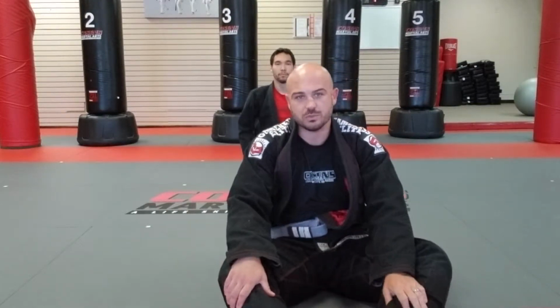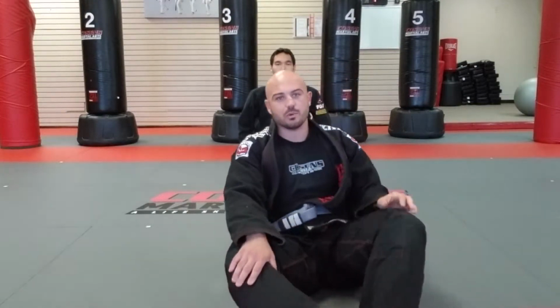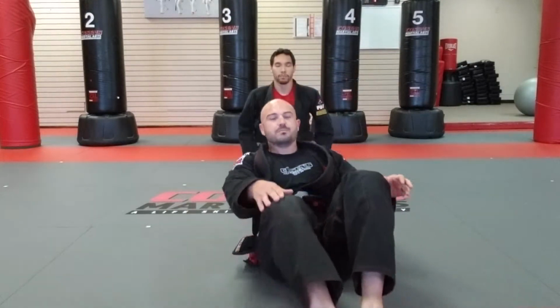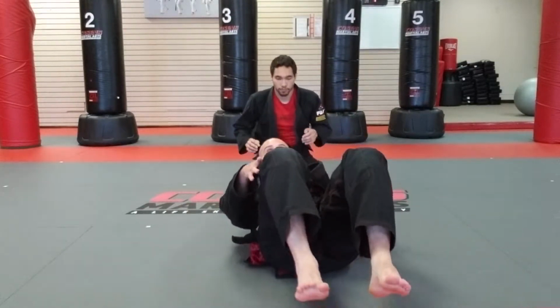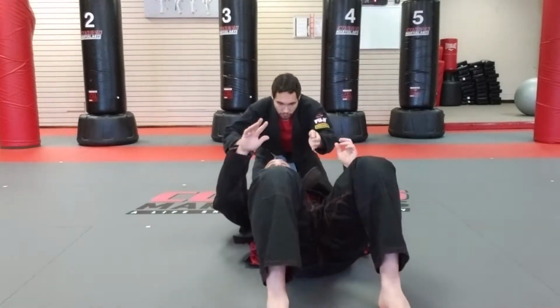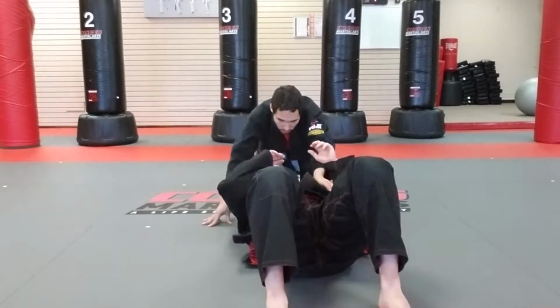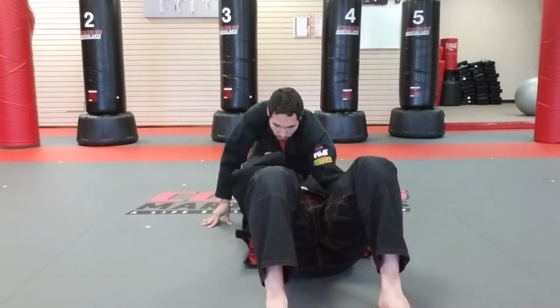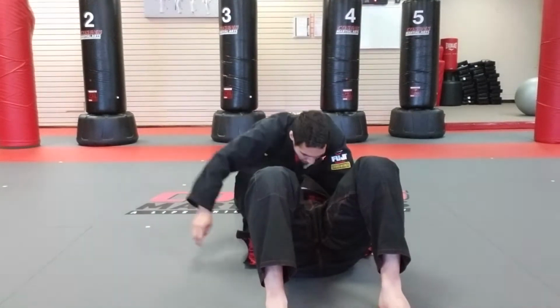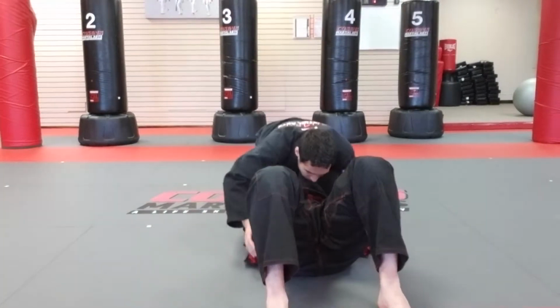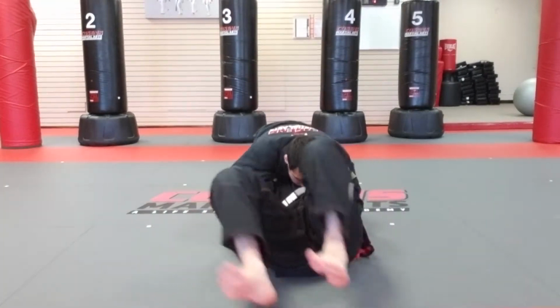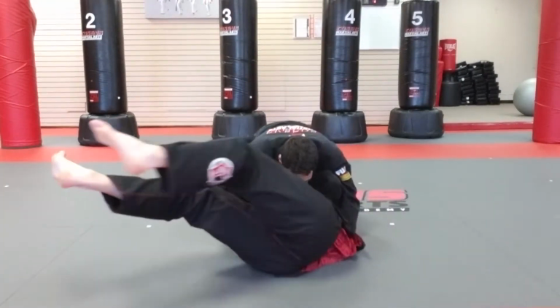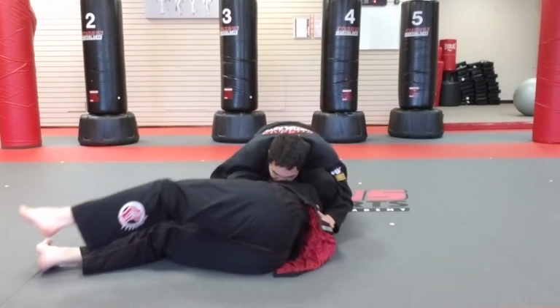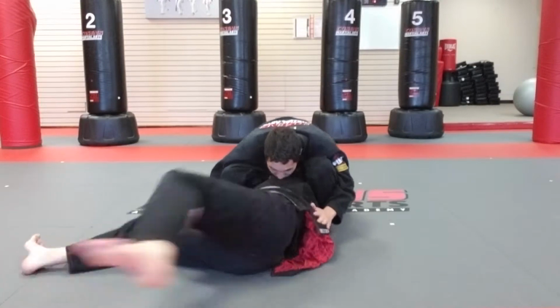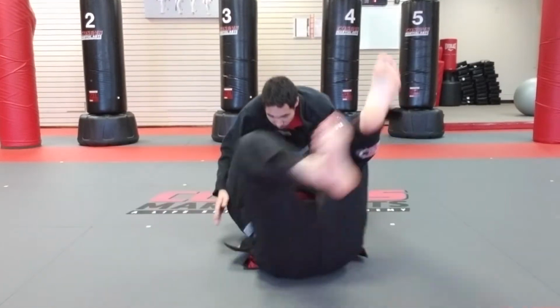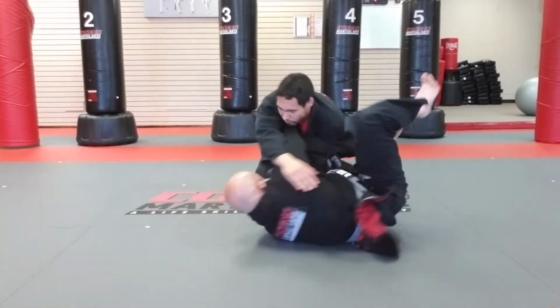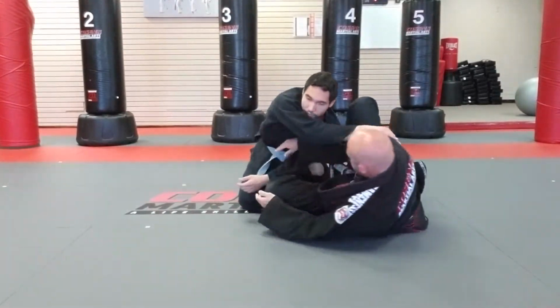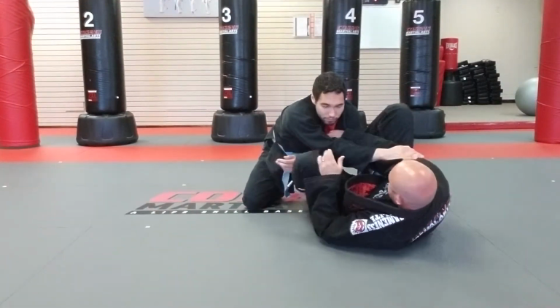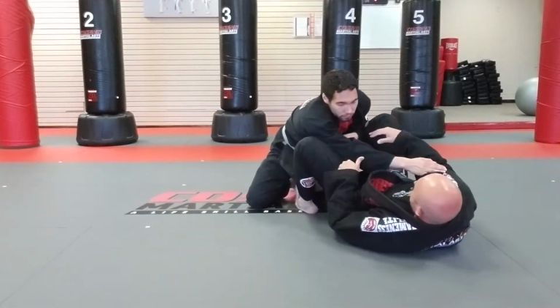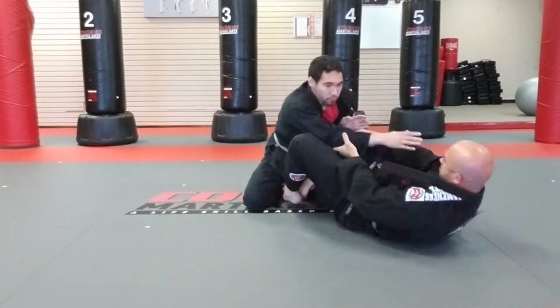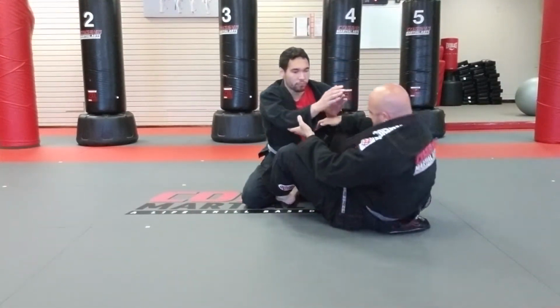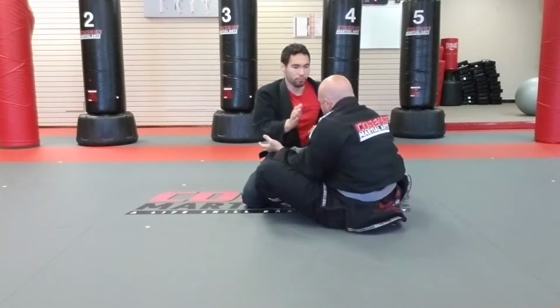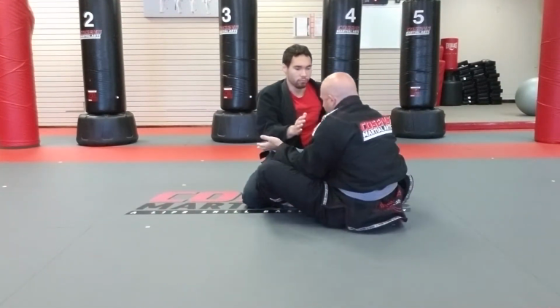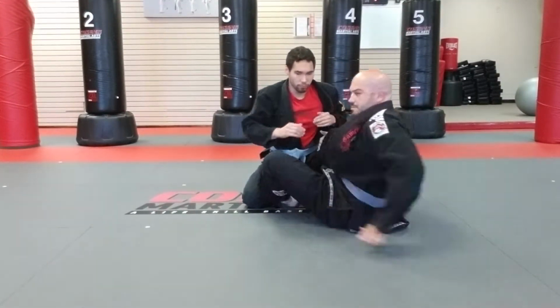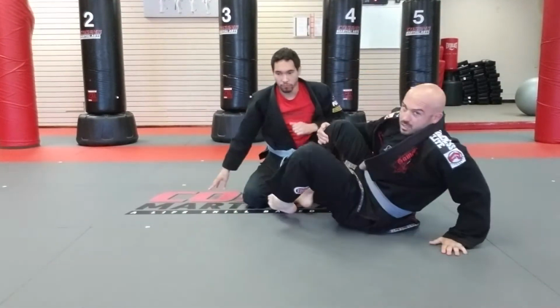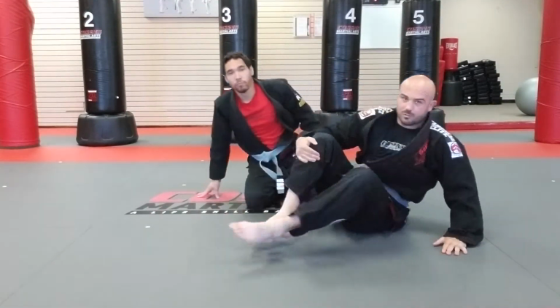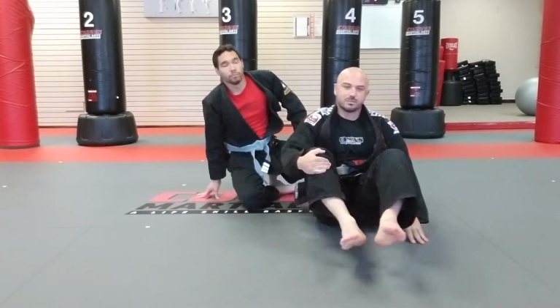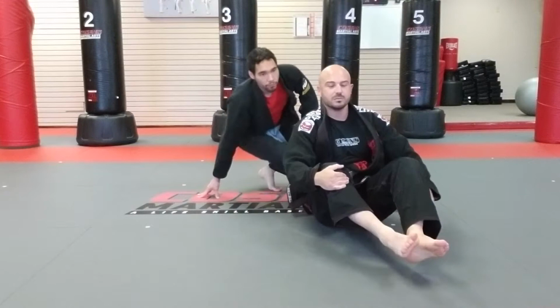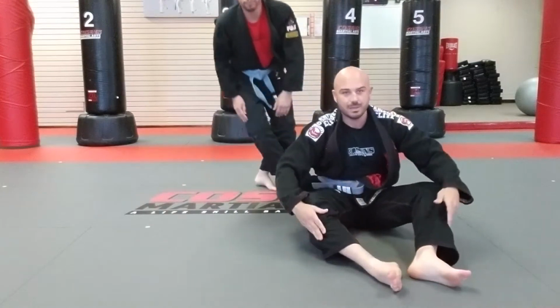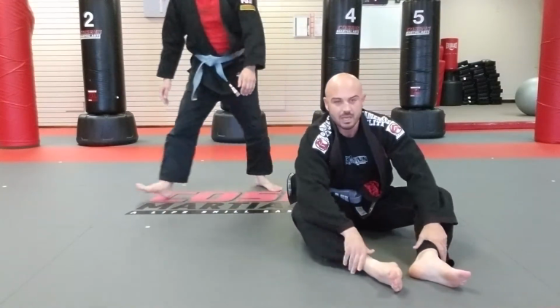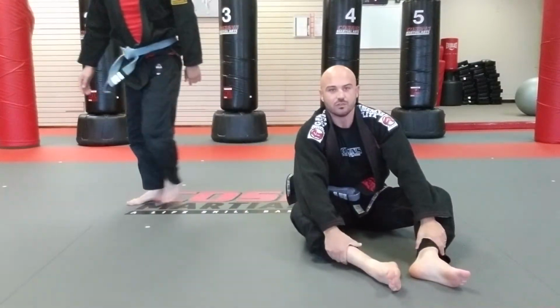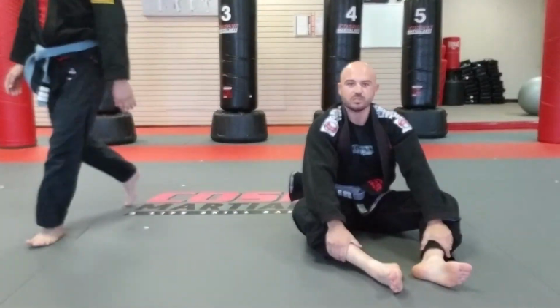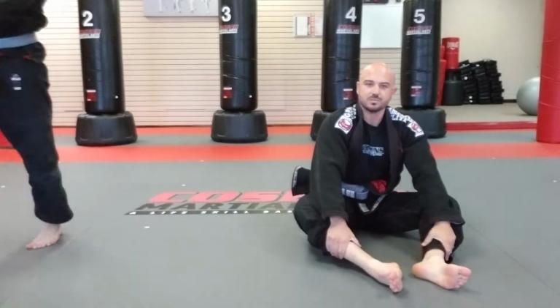So we'll do it one more time. Okay, so that's the pendulum escape from north-south position.